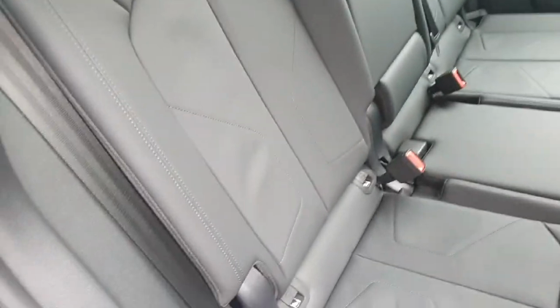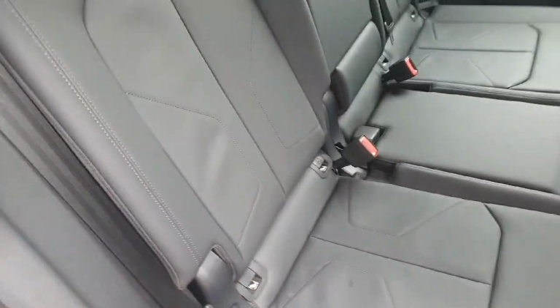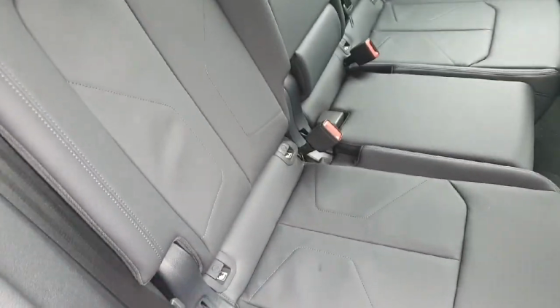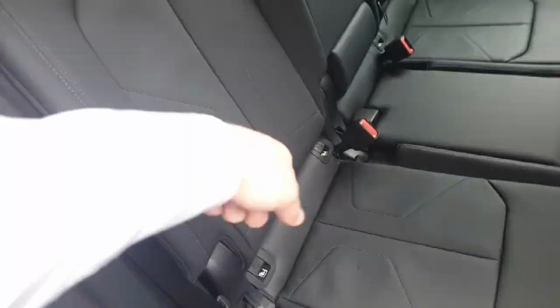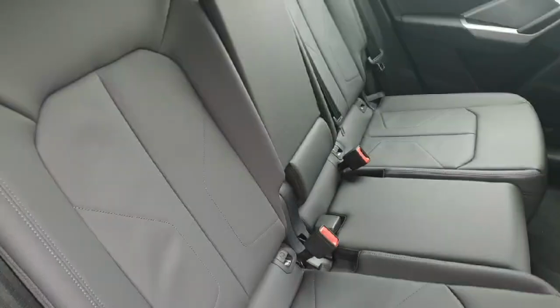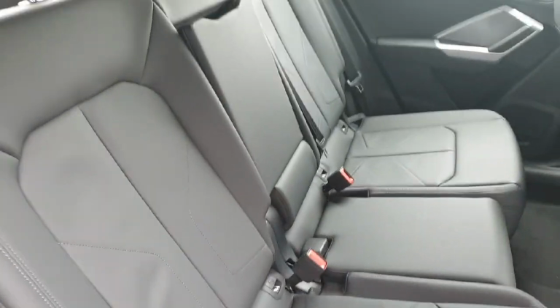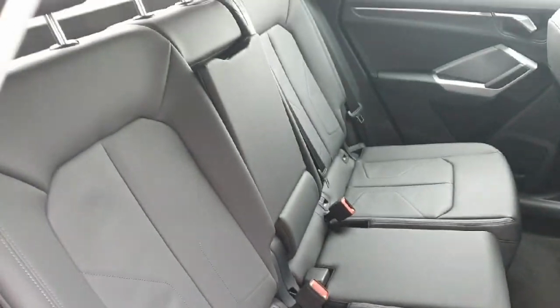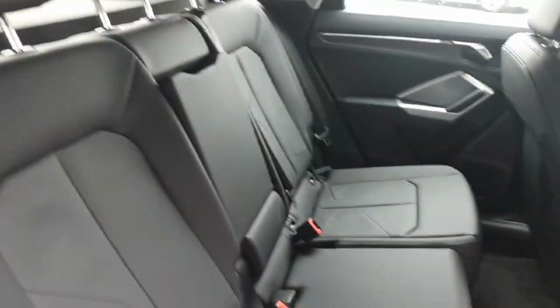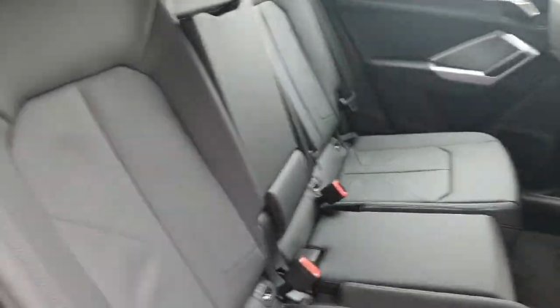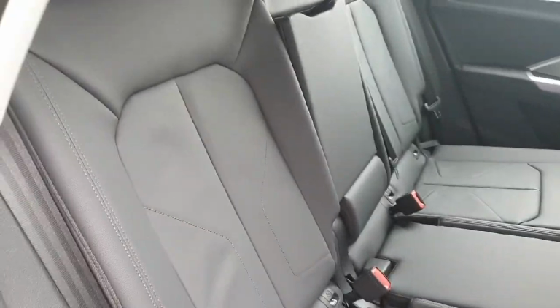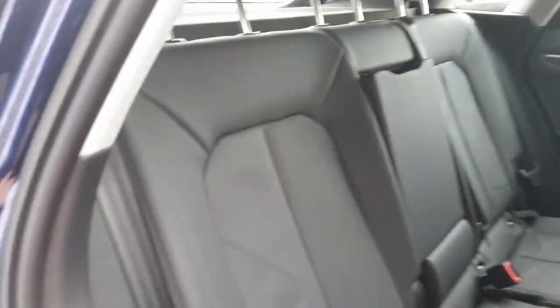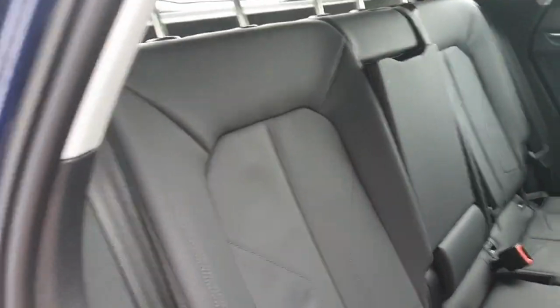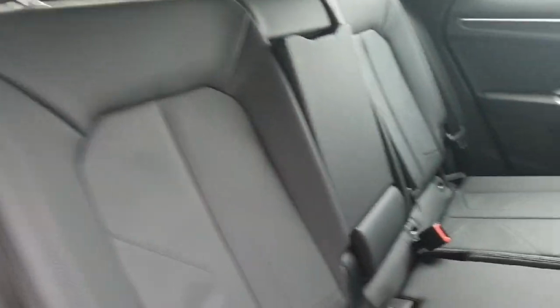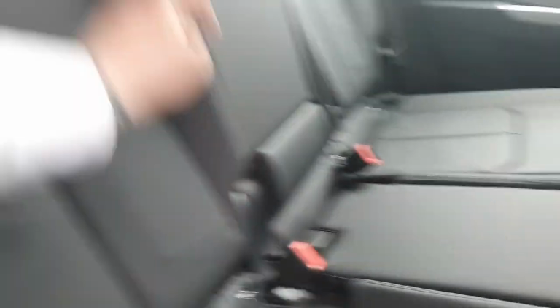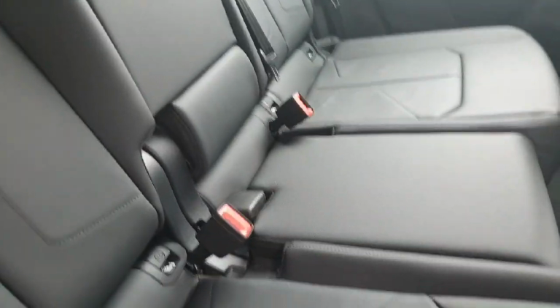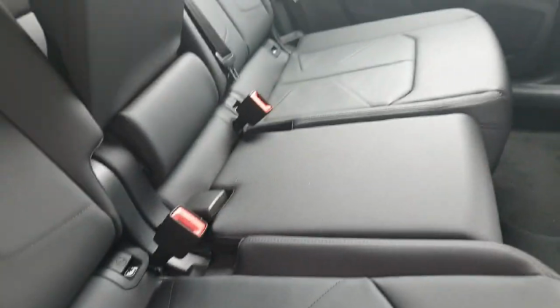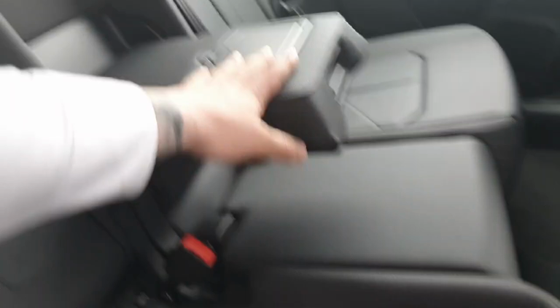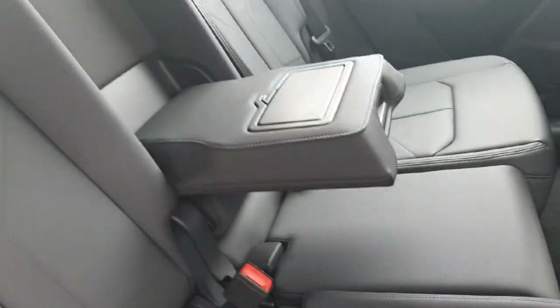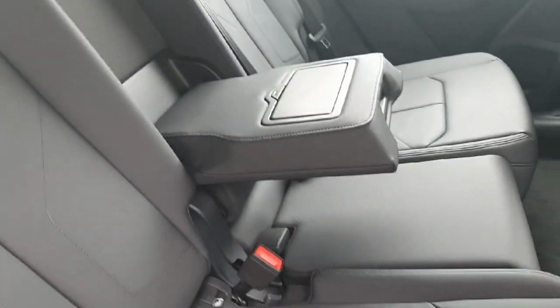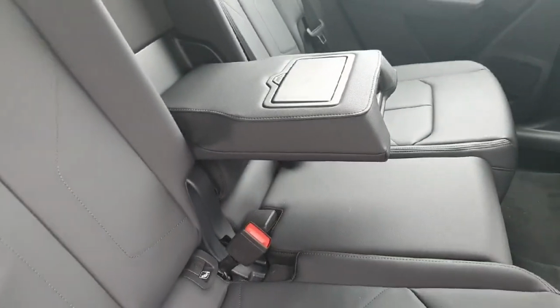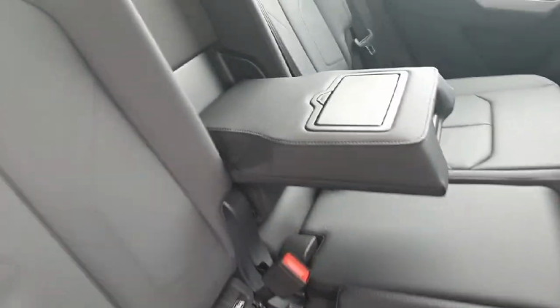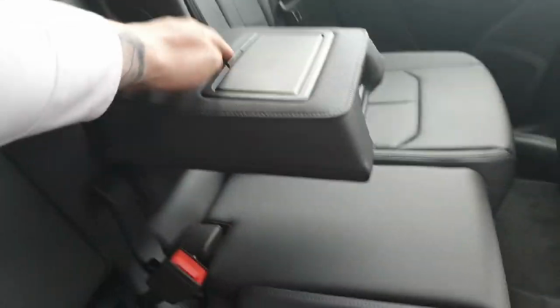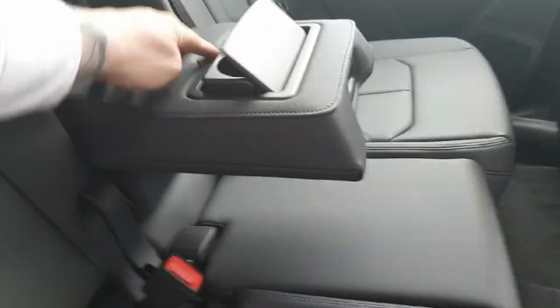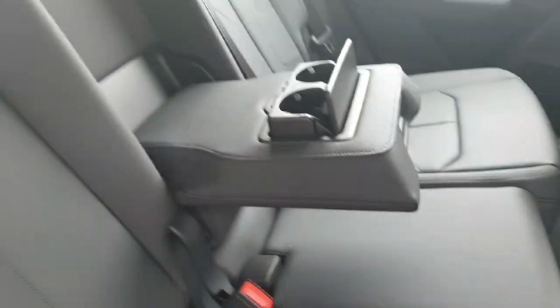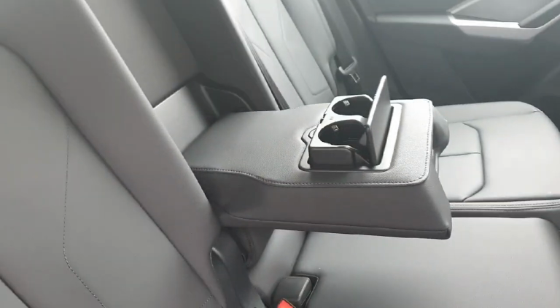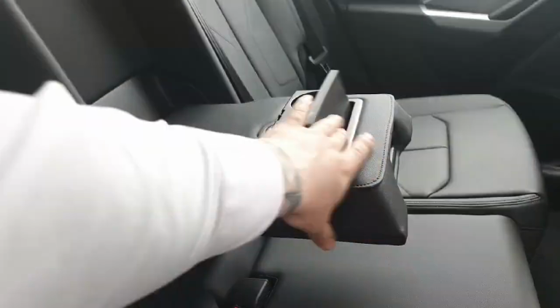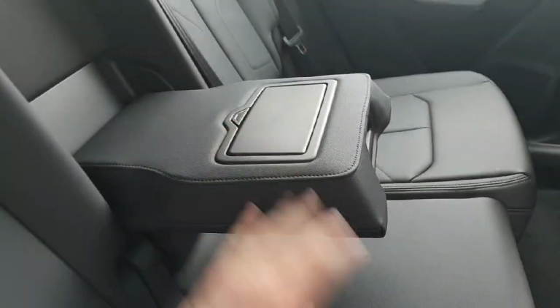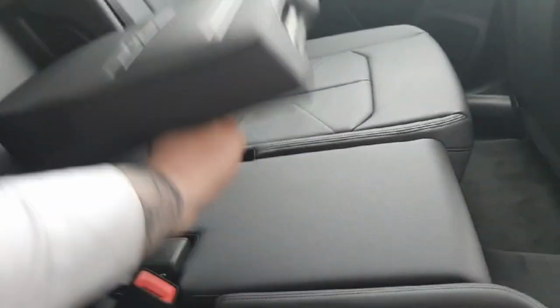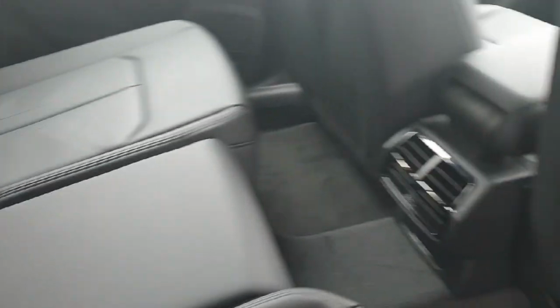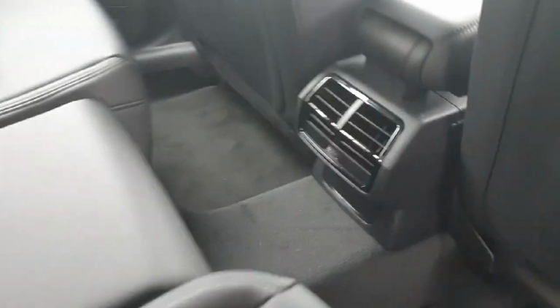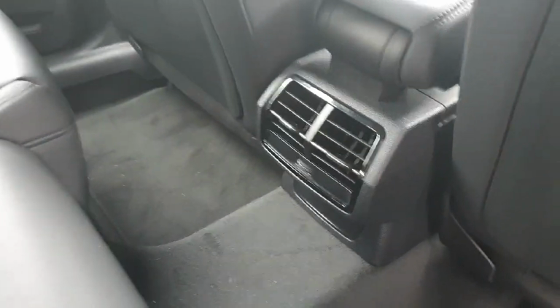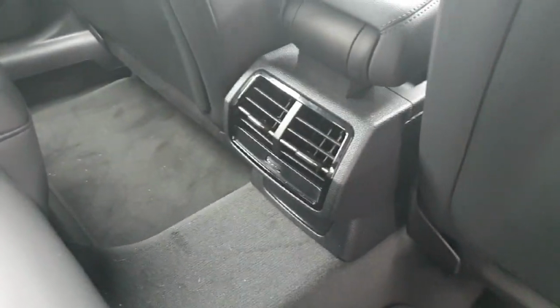It also features isofix points on both sides and there is a beautiful LED that runs throughout. We also have a partition in the centre that comes down to make a comfortable armrest, which features two cup holders, and down below in the centre we have the rear ventilation.